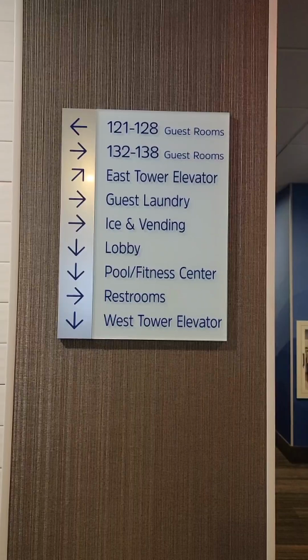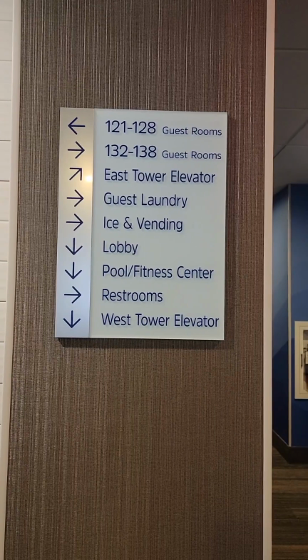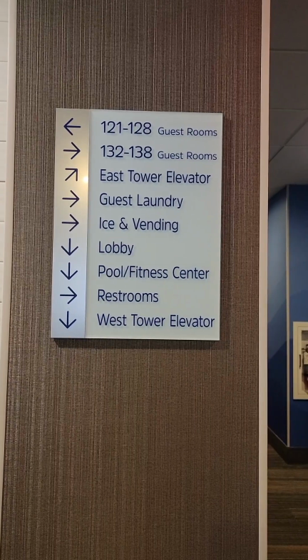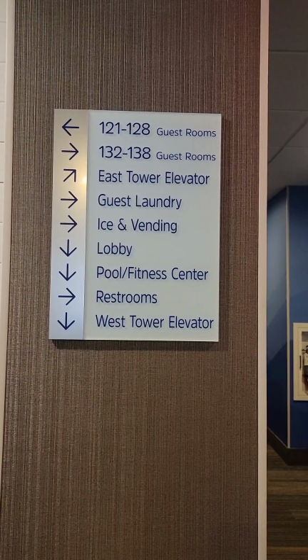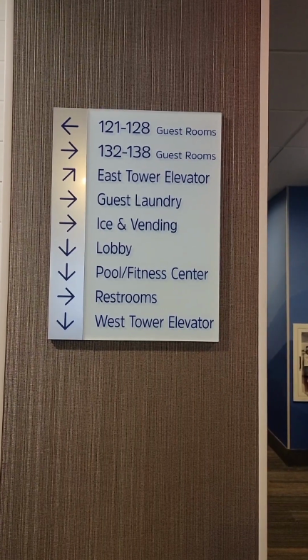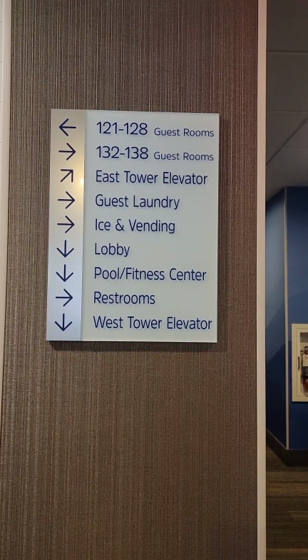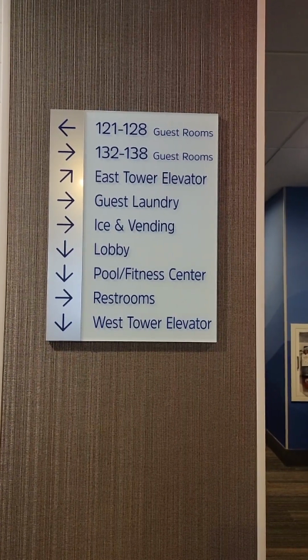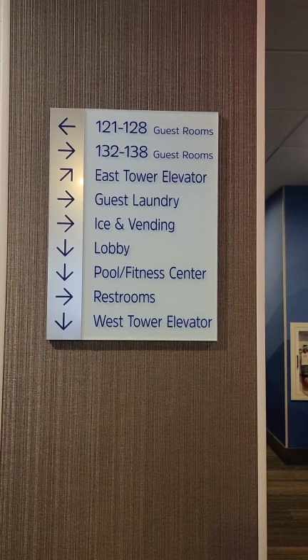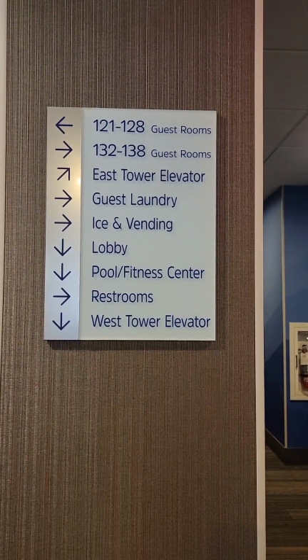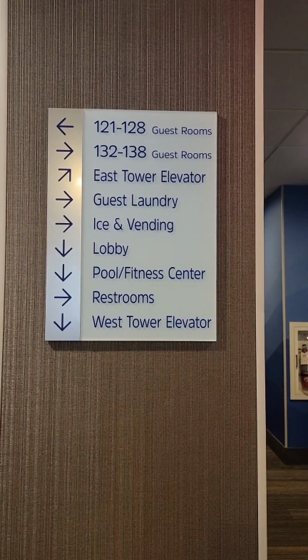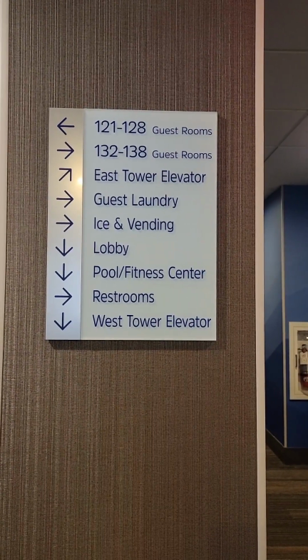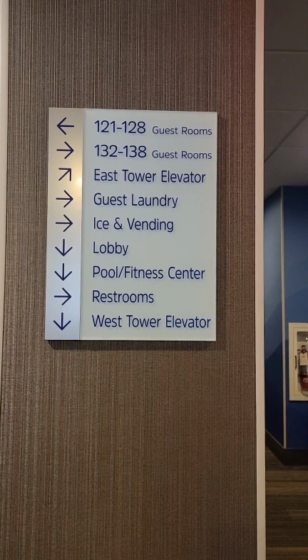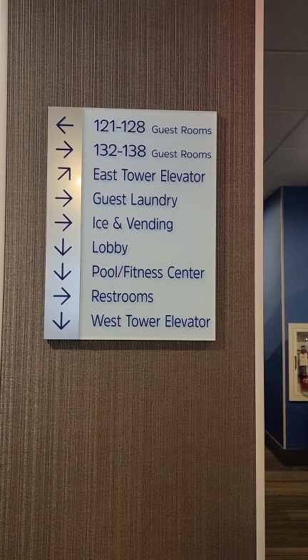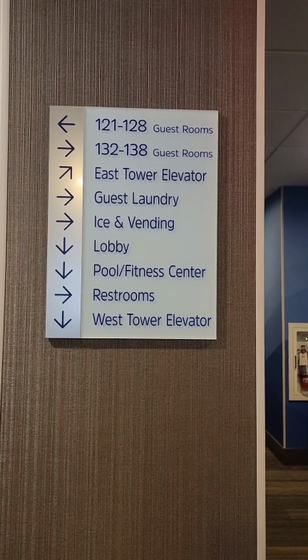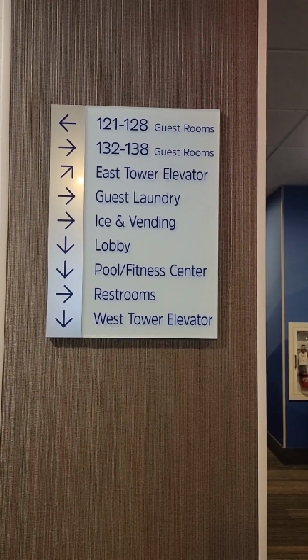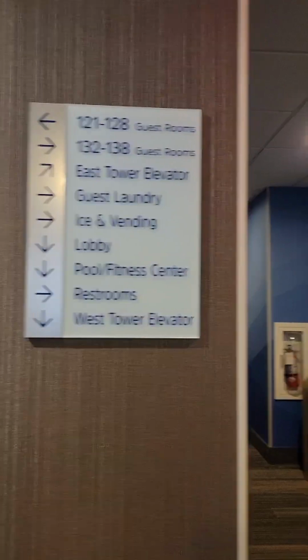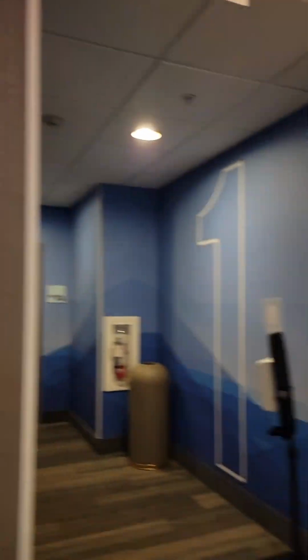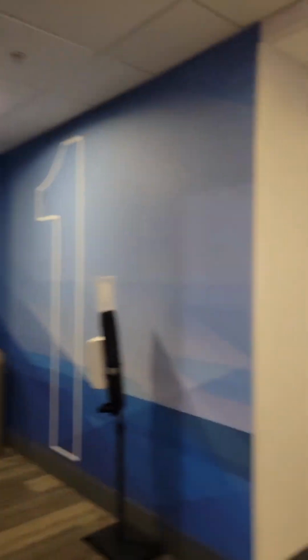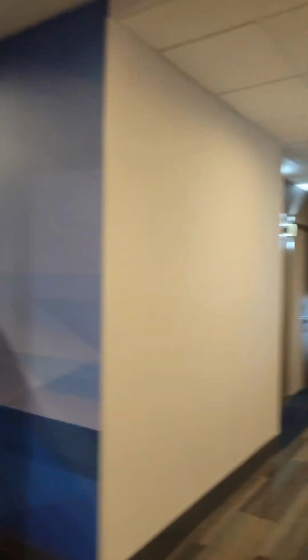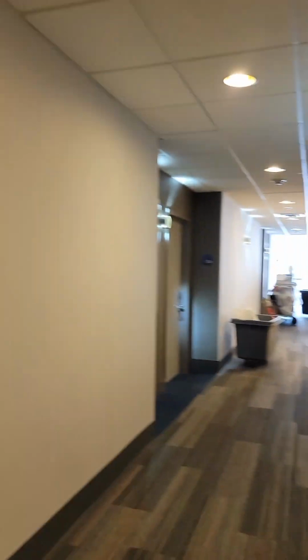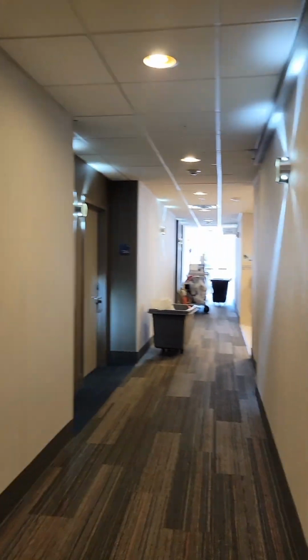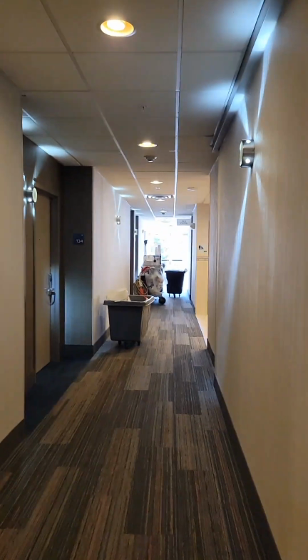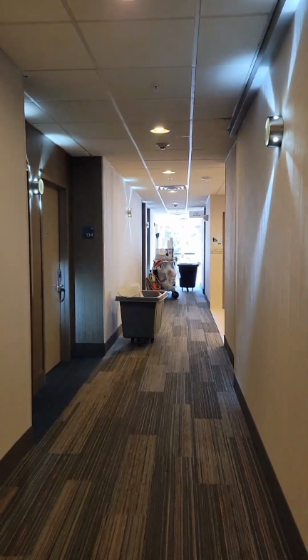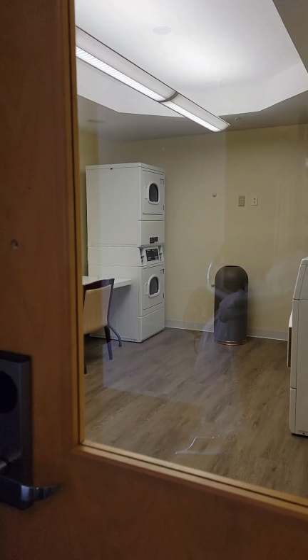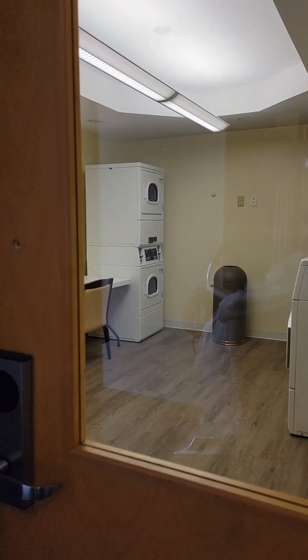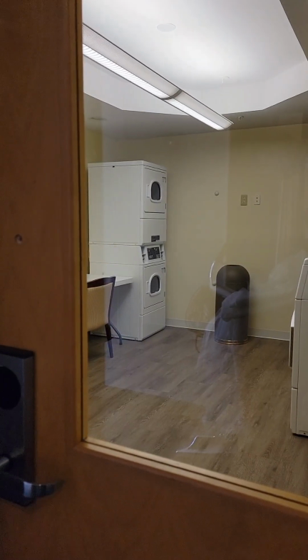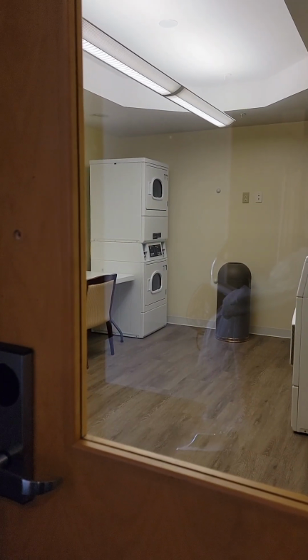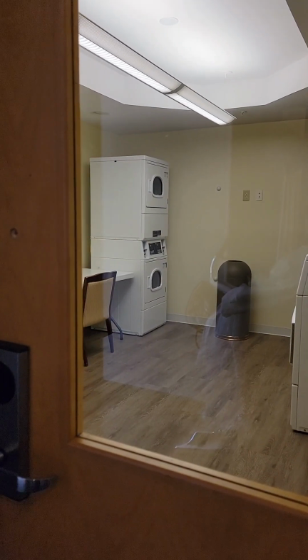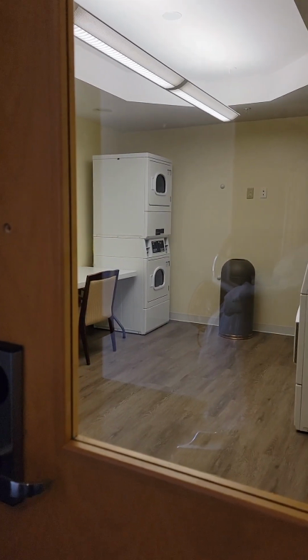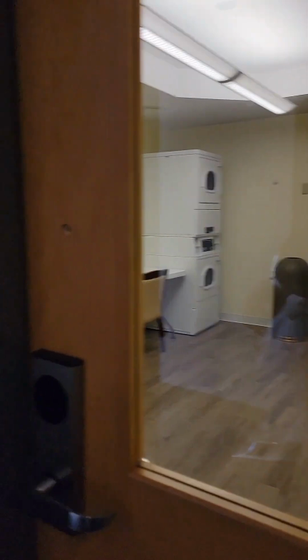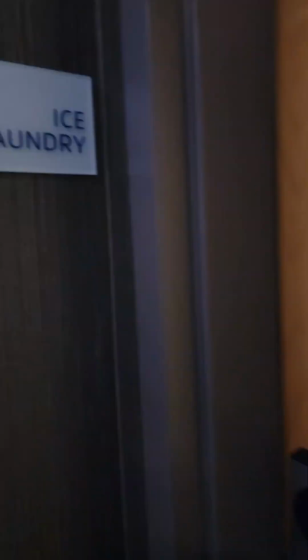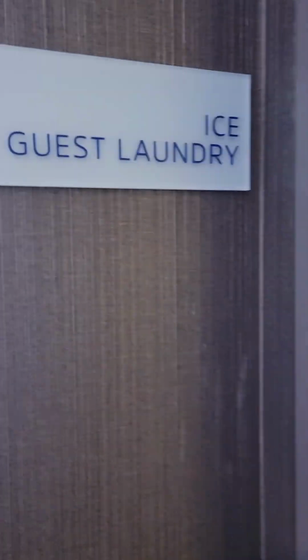The laundry room is down here on the right-hand side, past the lobby. Here's the laundry room!